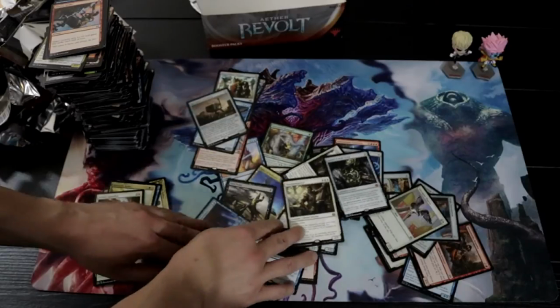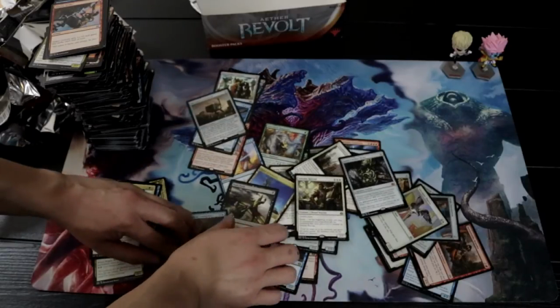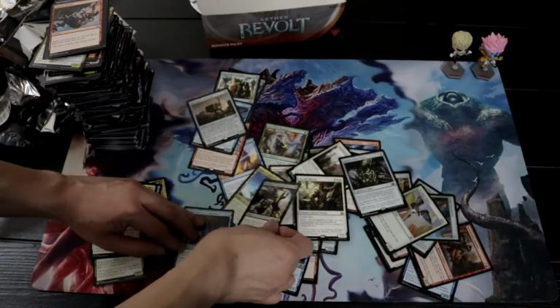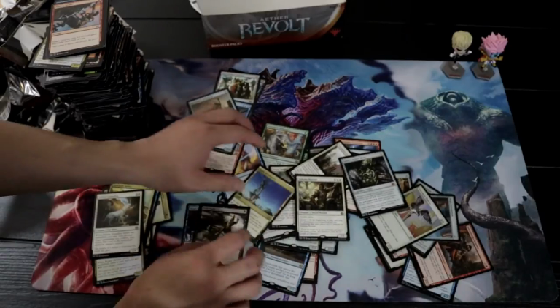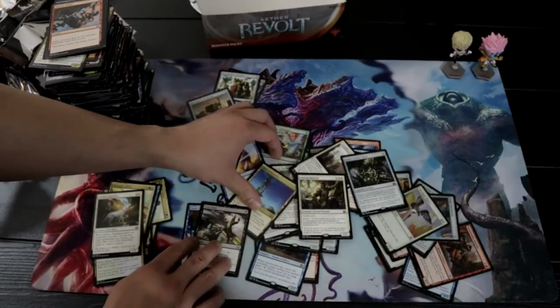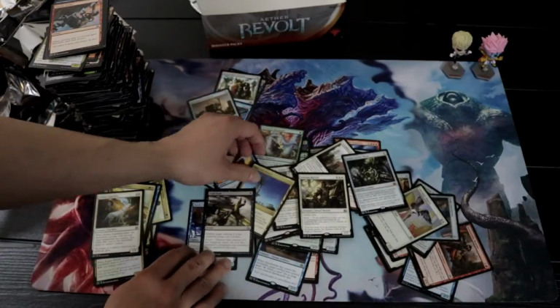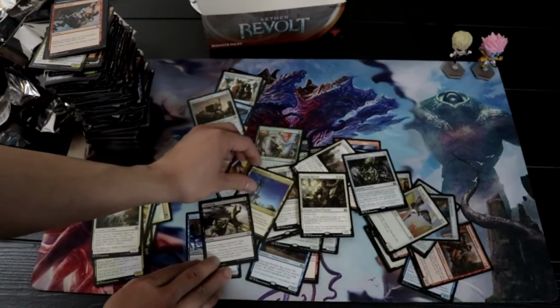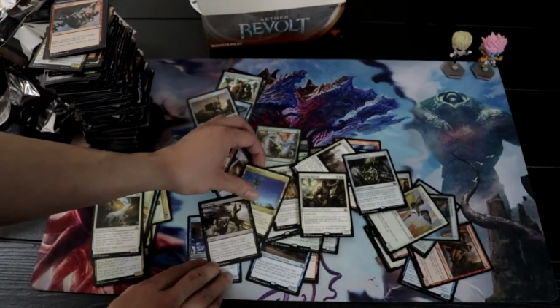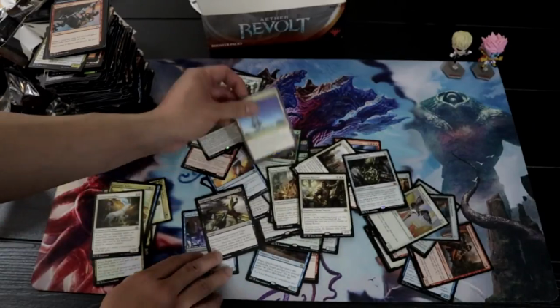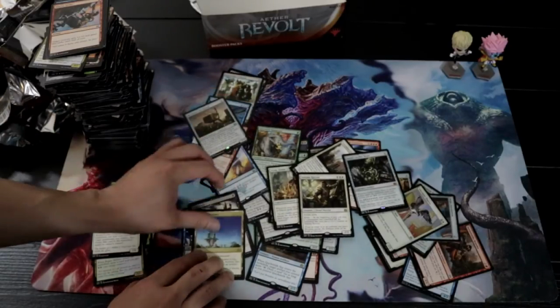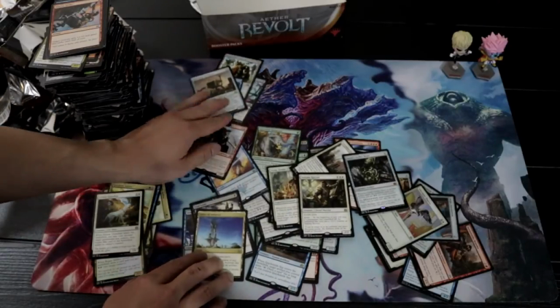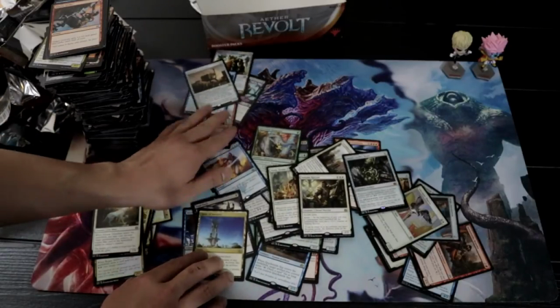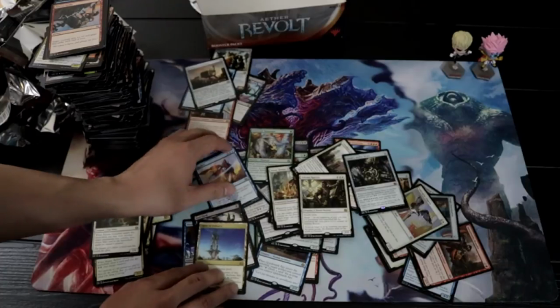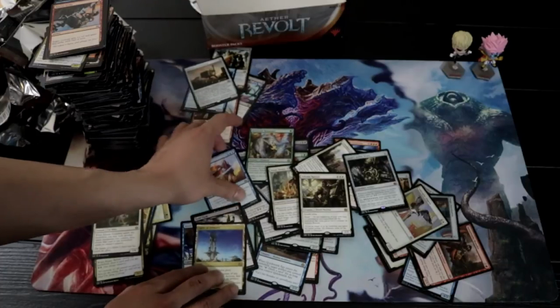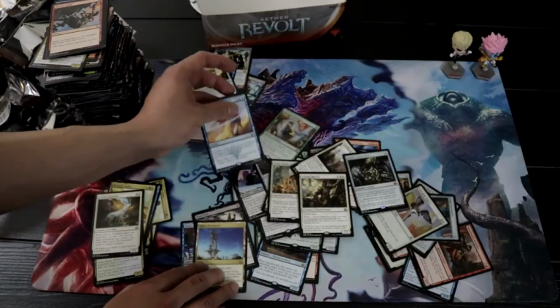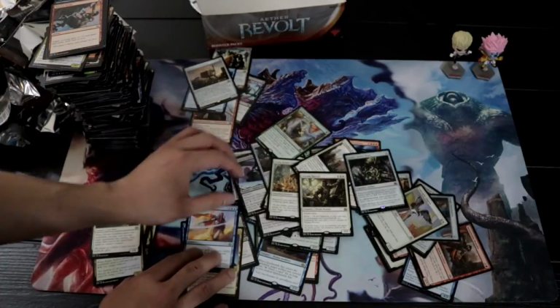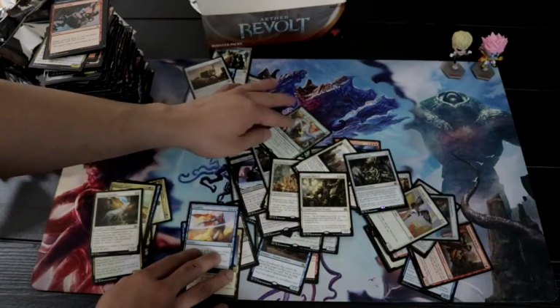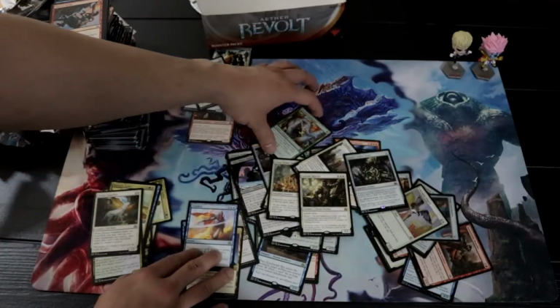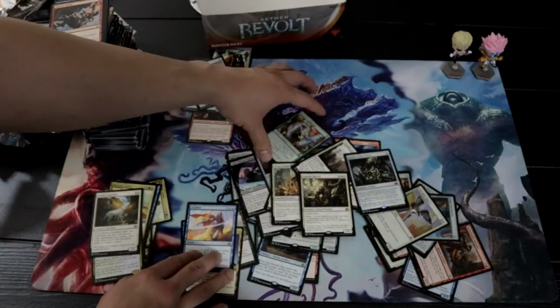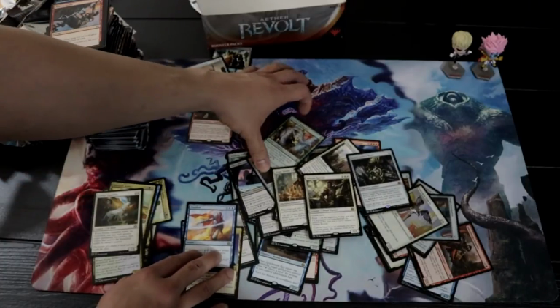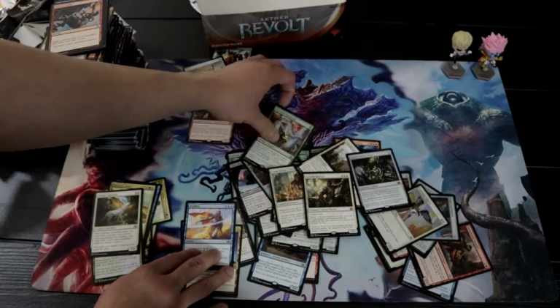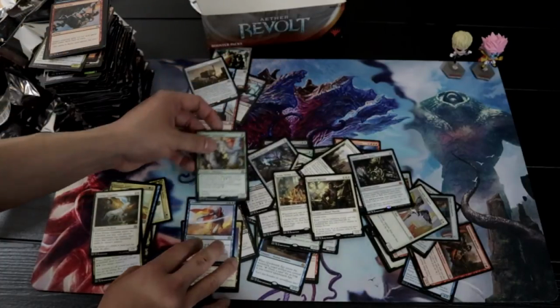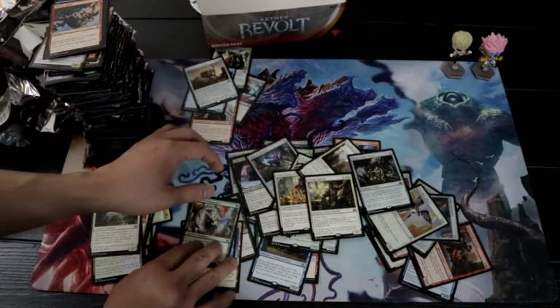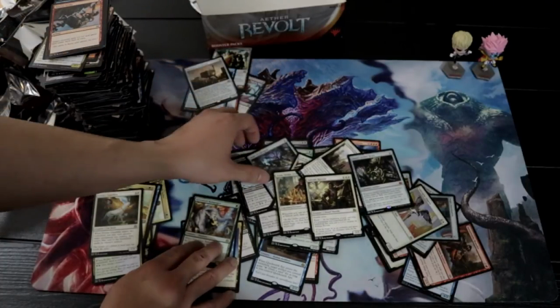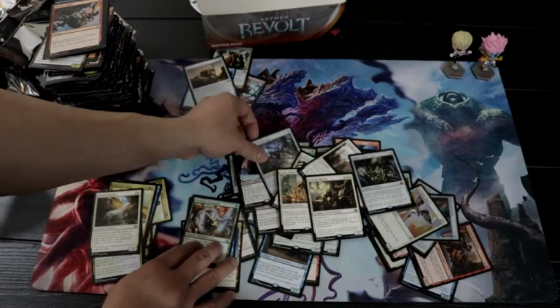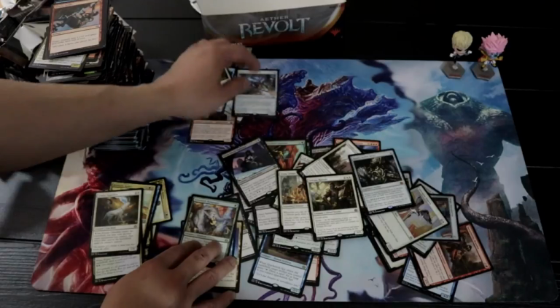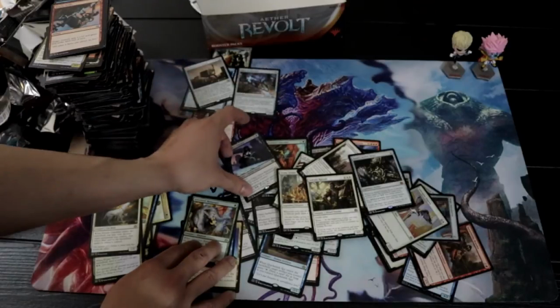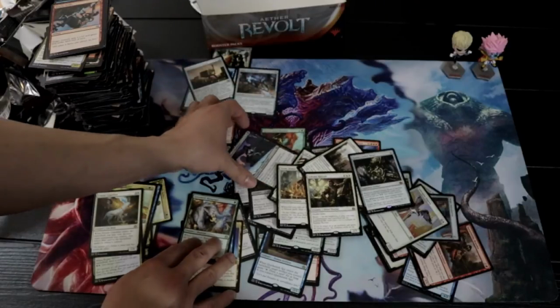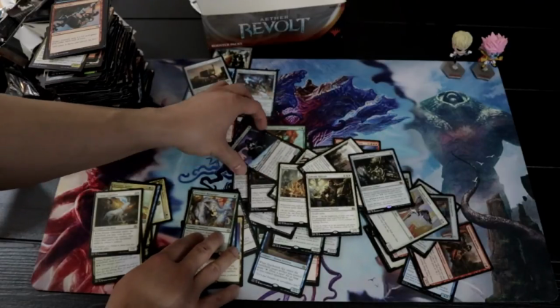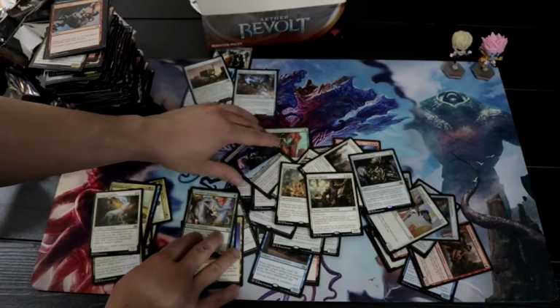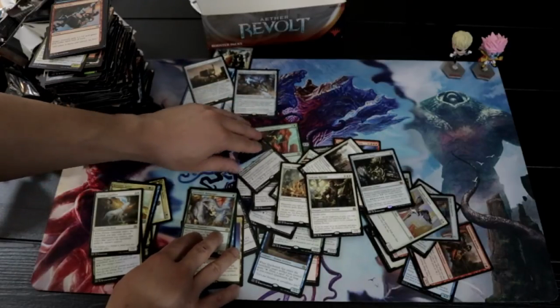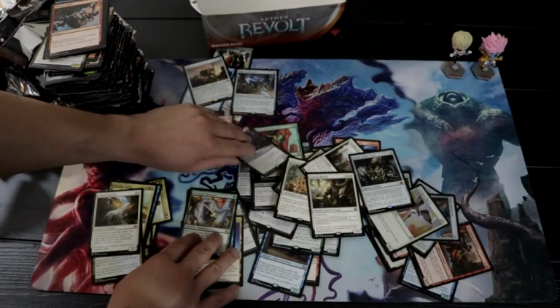Baral, Fatal Push, Spire — I love Spire. Disallow. I'm tossing aside these rares that I don't like. Glint-Sleeve — very good.